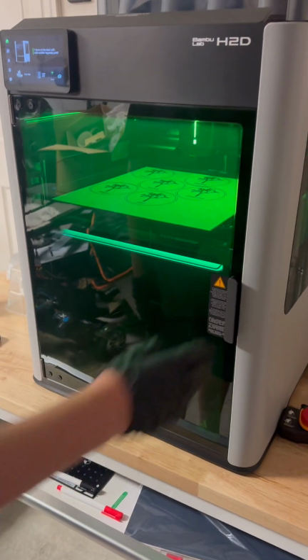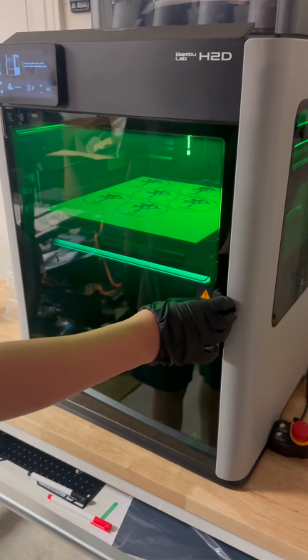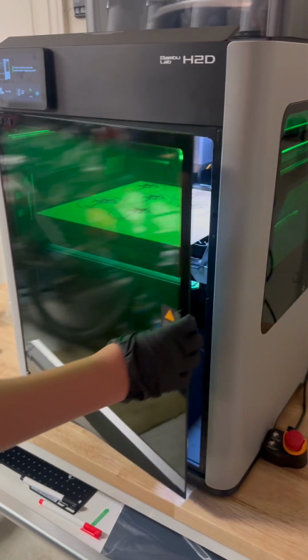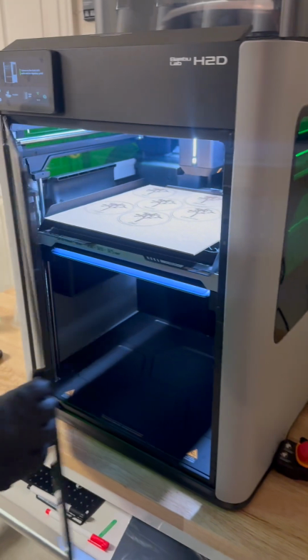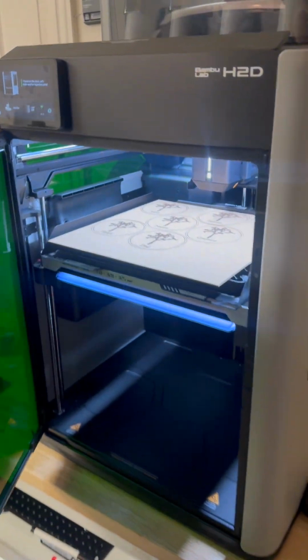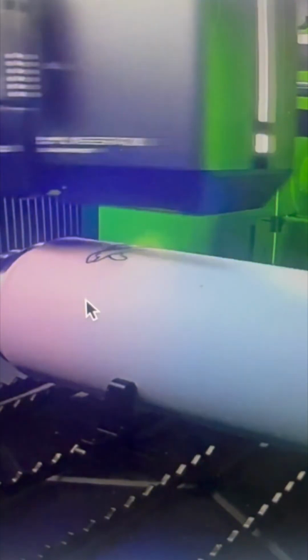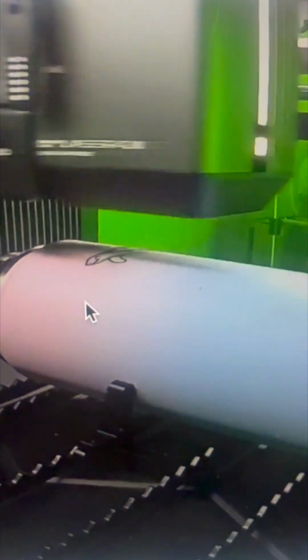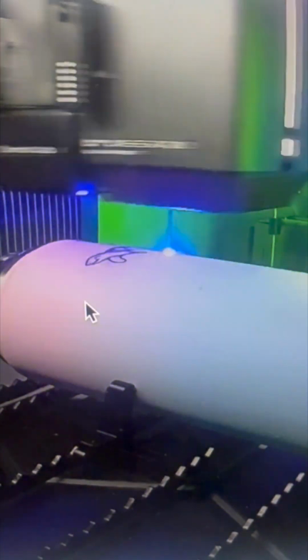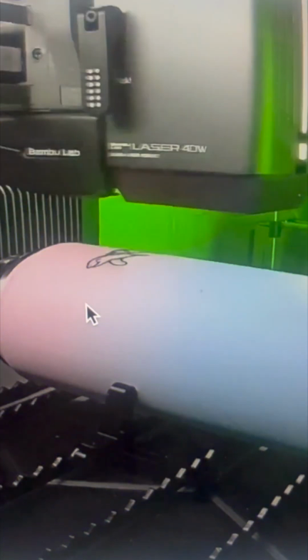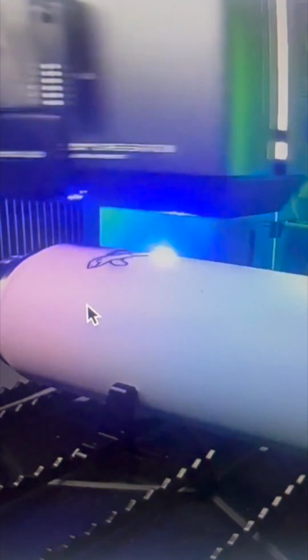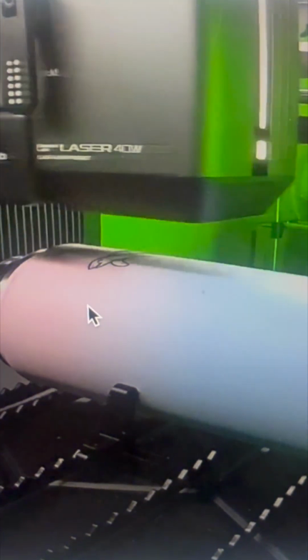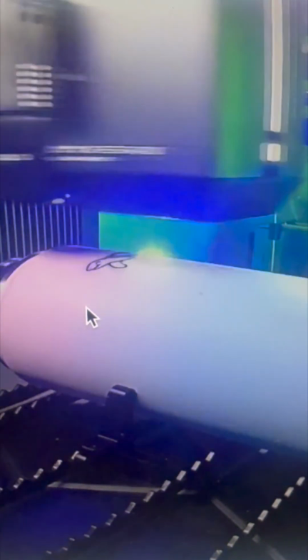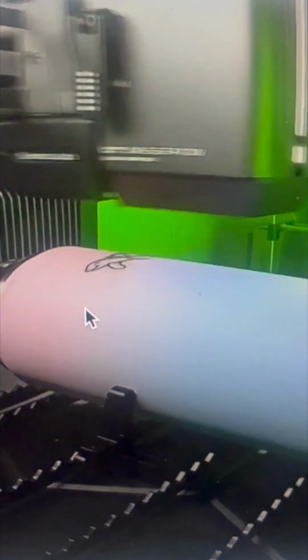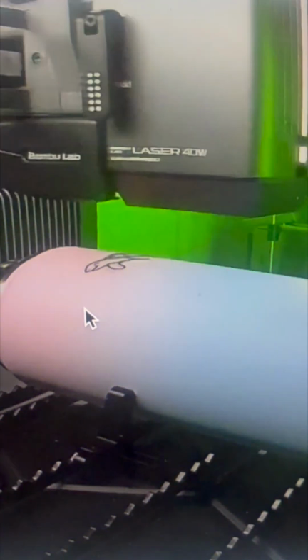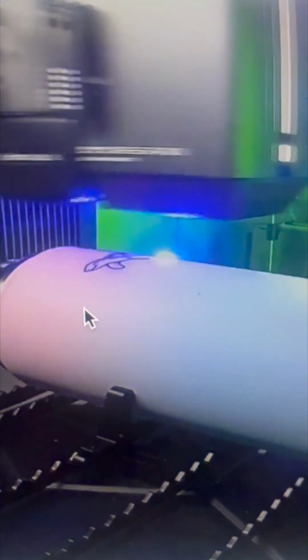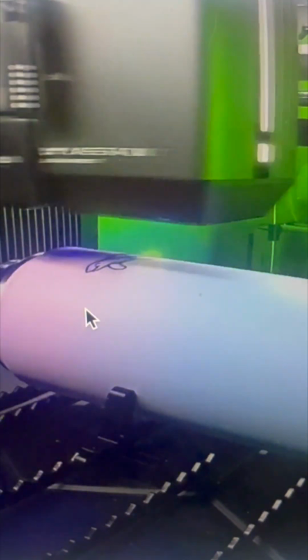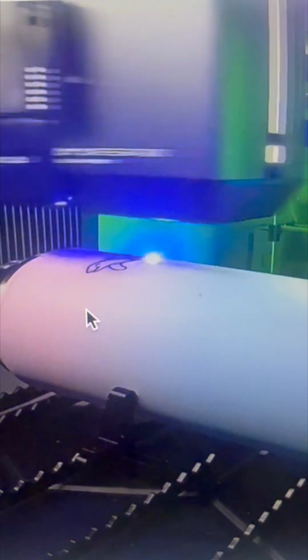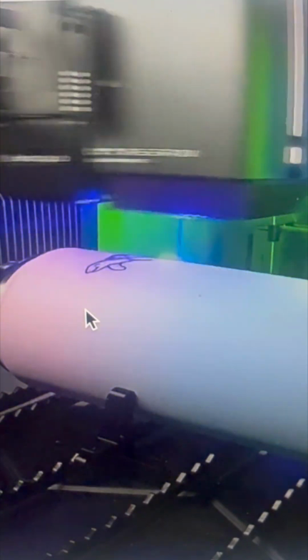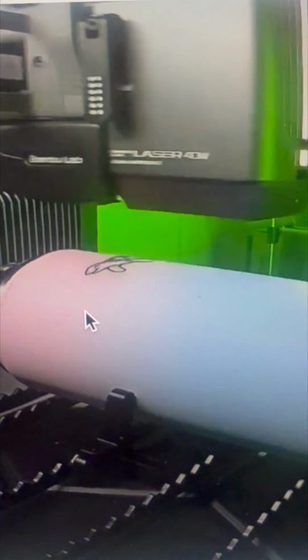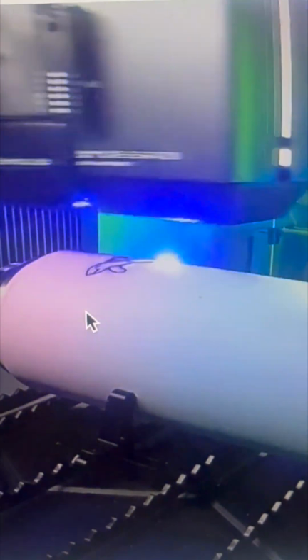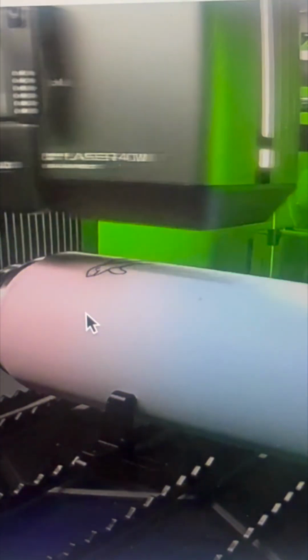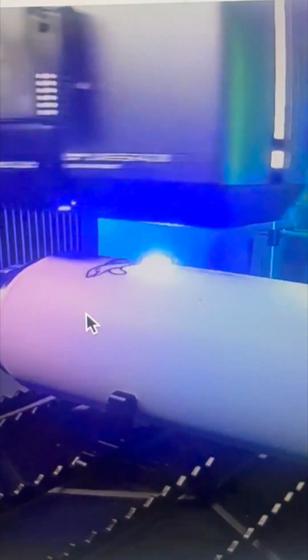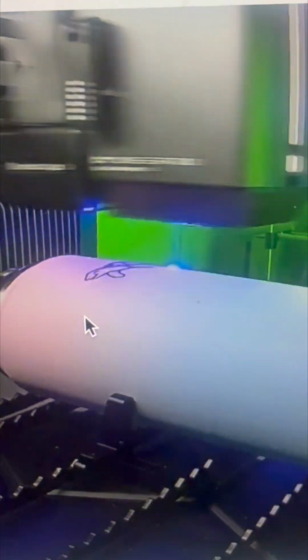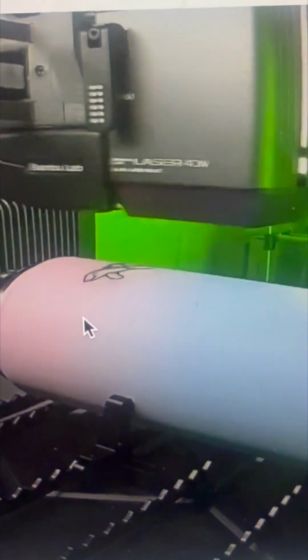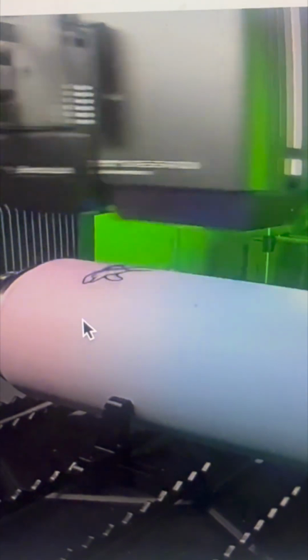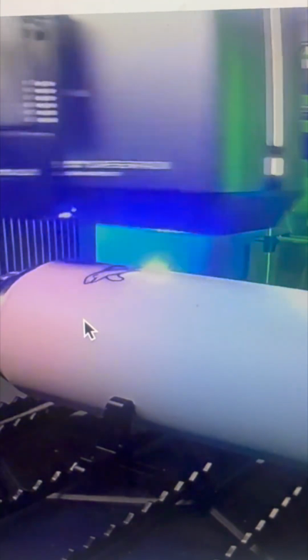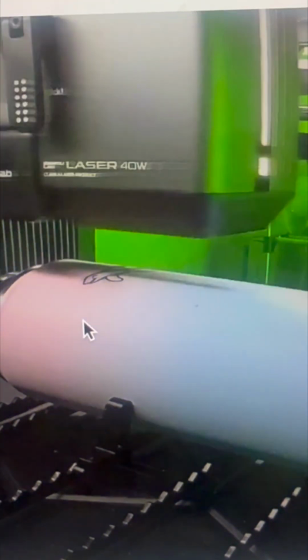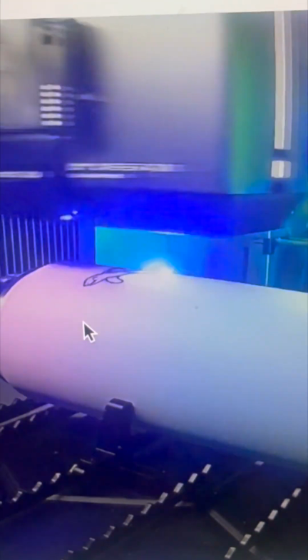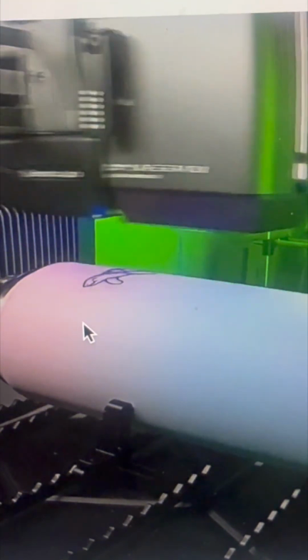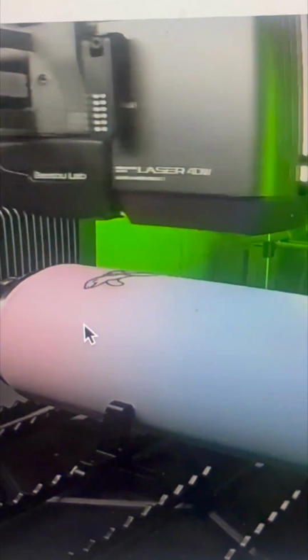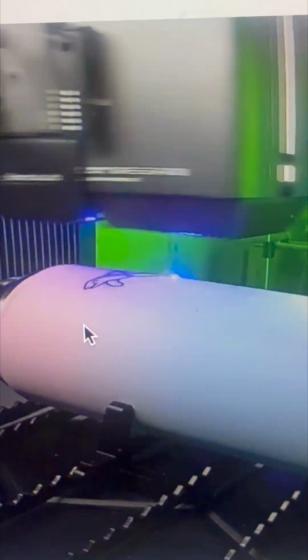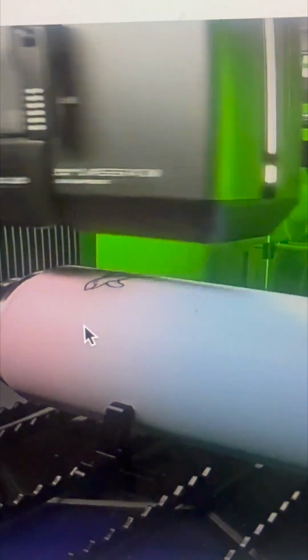This is where you can be creative in the Bambu Suite. Comment if you want me to post a tutorial on how to use the Bambu Suite and set up your machine for different materials. Follow my page for more printing and laser fun, as well as how-to videos. I still have to test out the drawing module. Happy lasering!